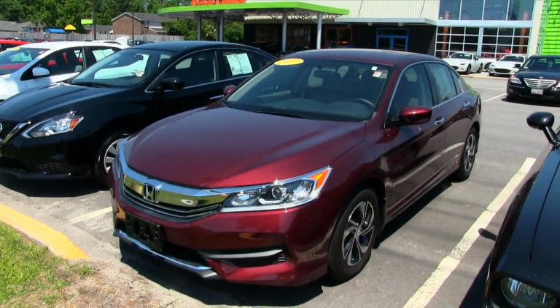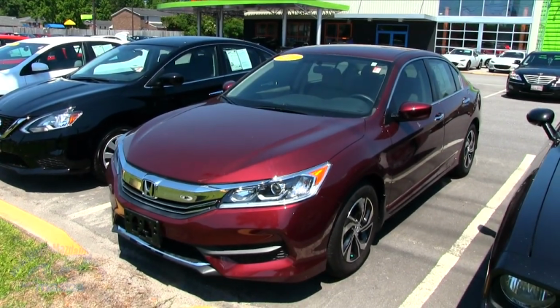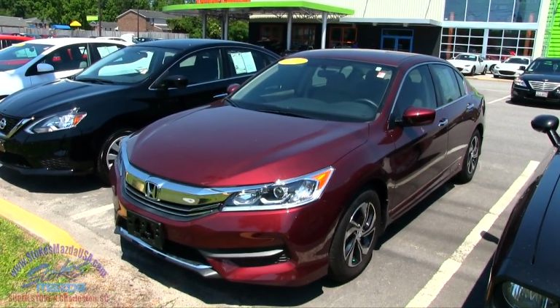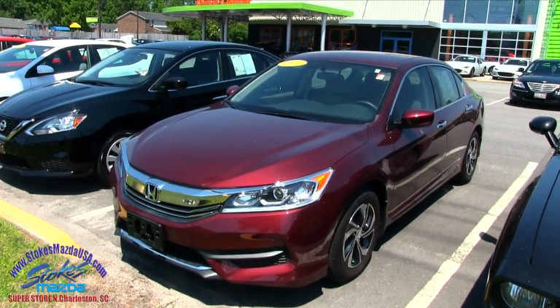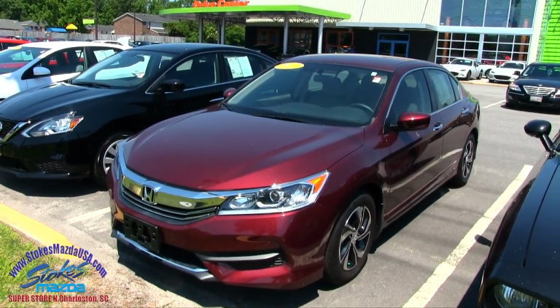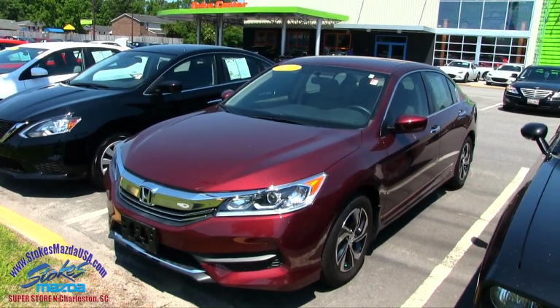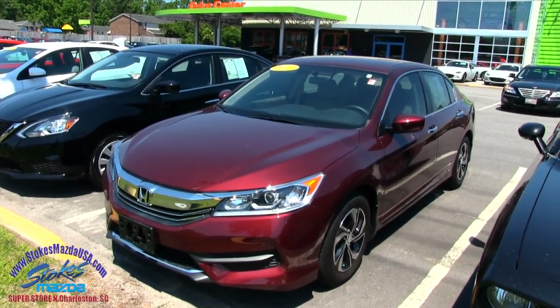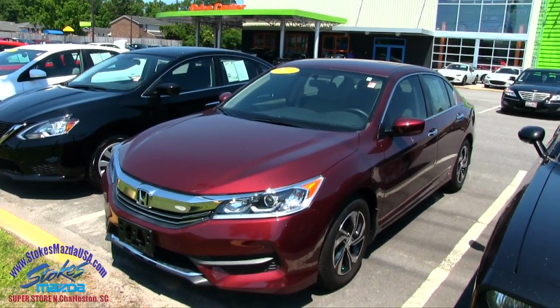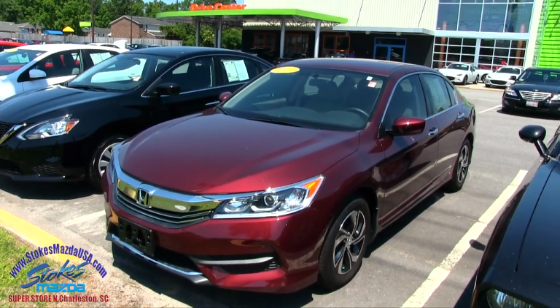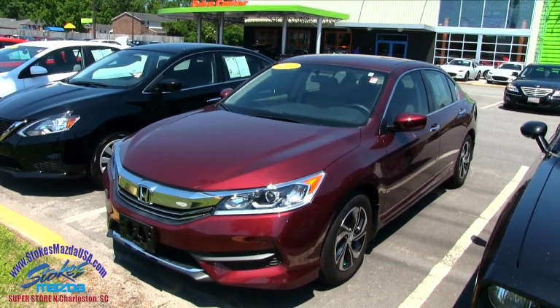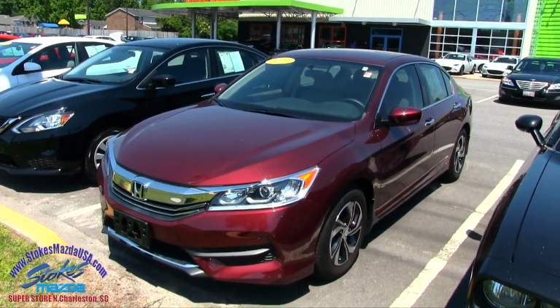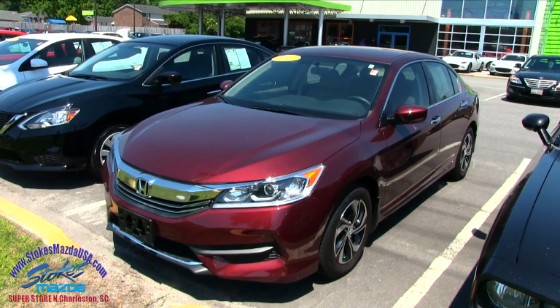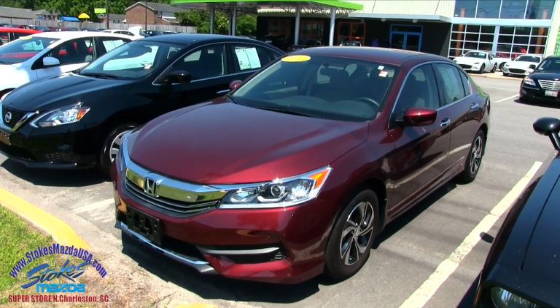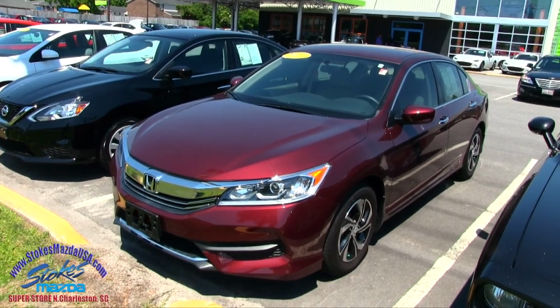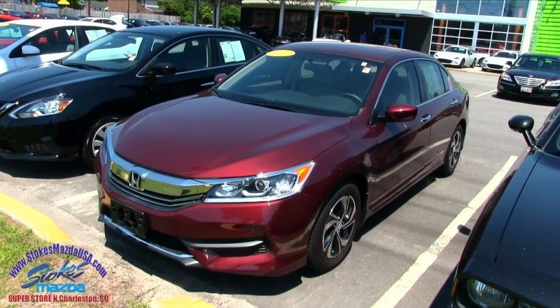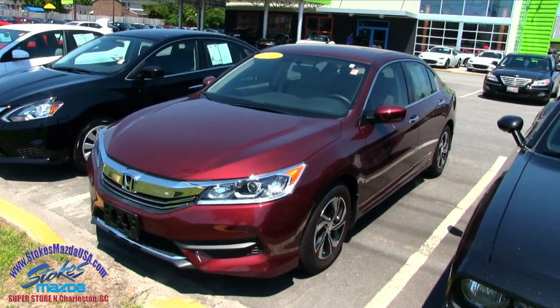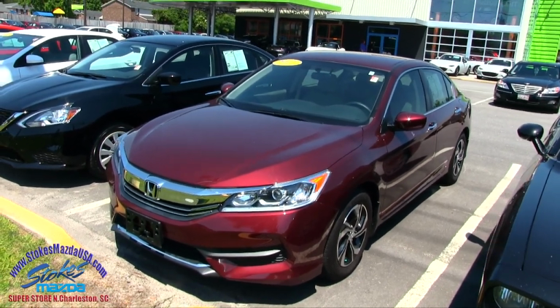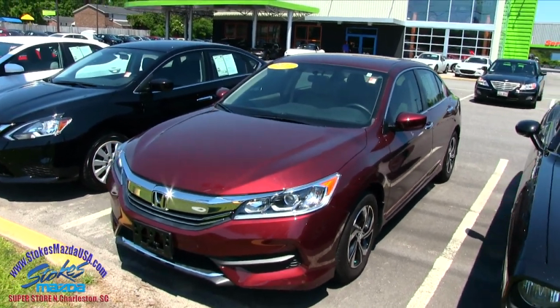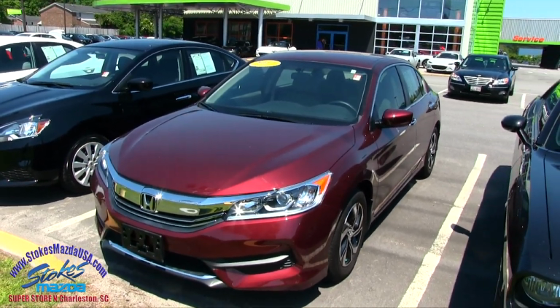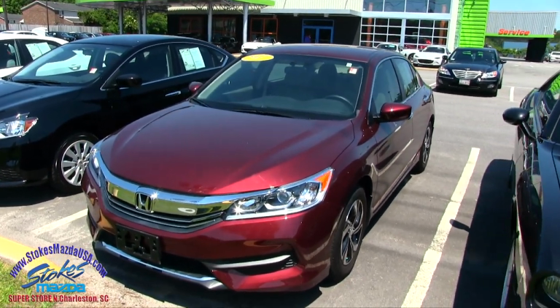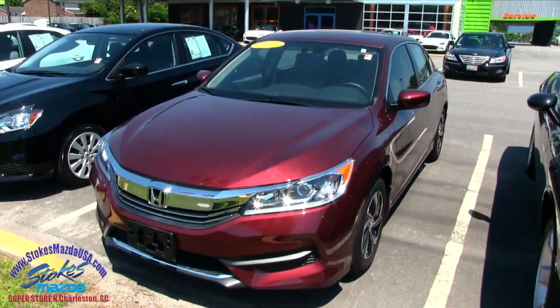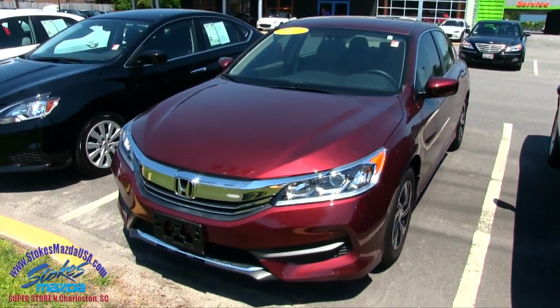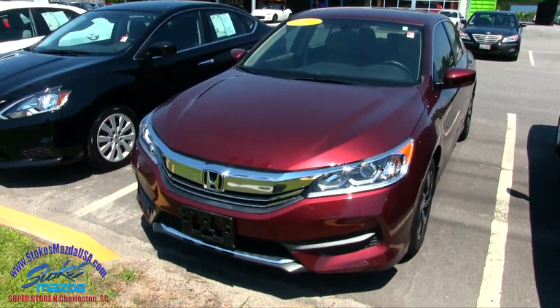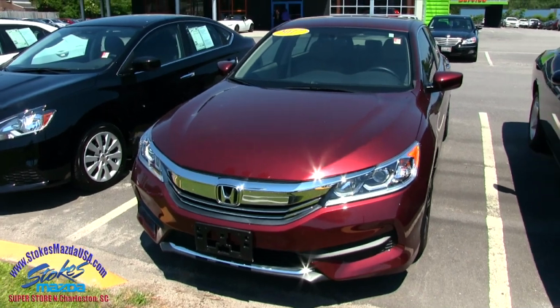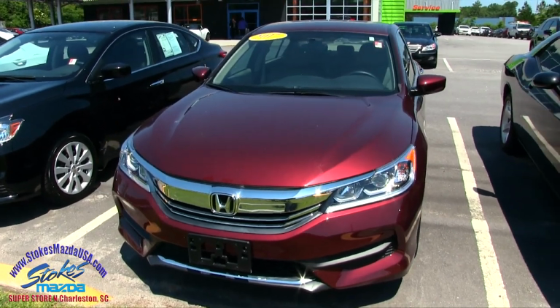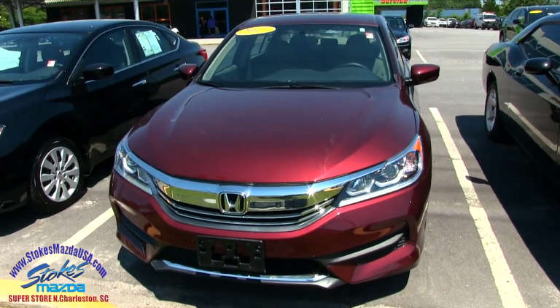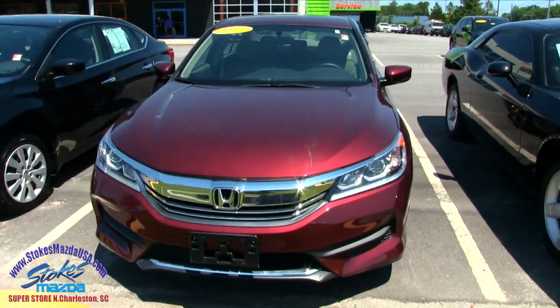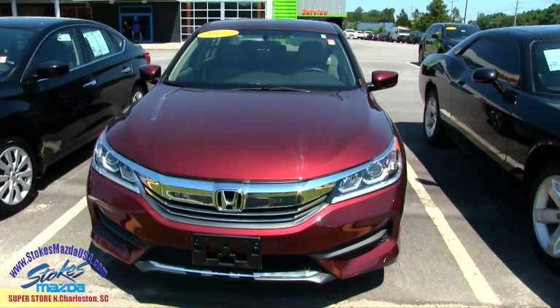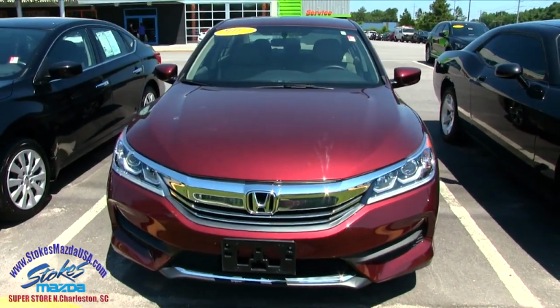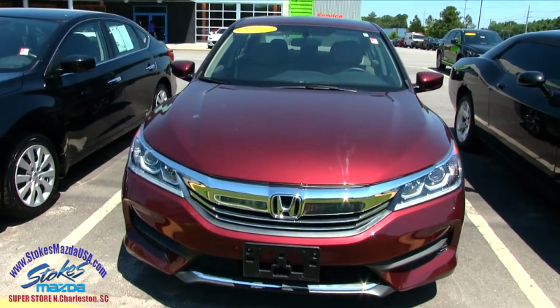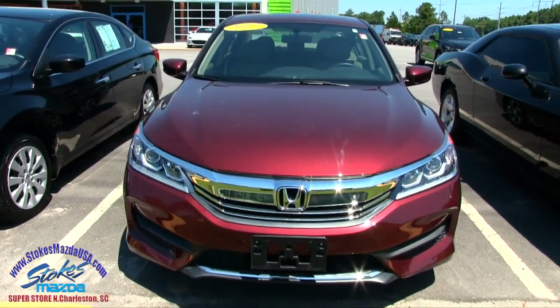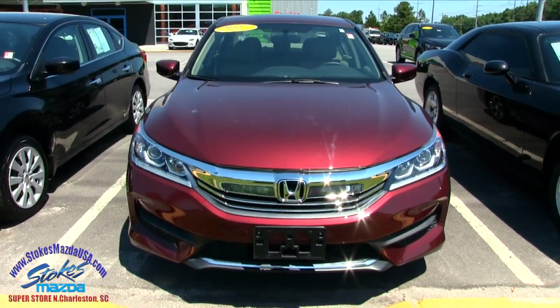Hello everyone and welcome to Stokes Mazda located on Ashley Phosphate Road in North Charleston. Today we're going to be taking a look at the 2017 Honda Accord LX. We'll do a condition report on this pre-owned vehicle today to let you see the current condition of it.